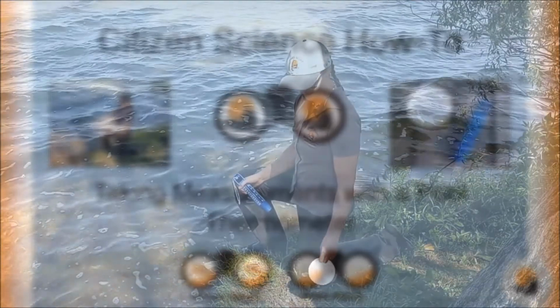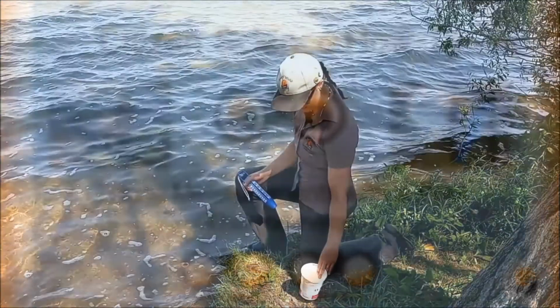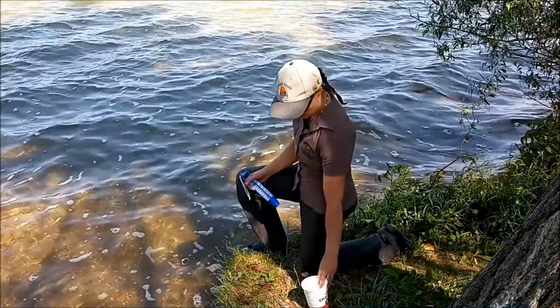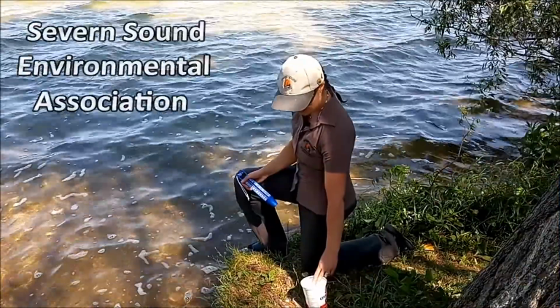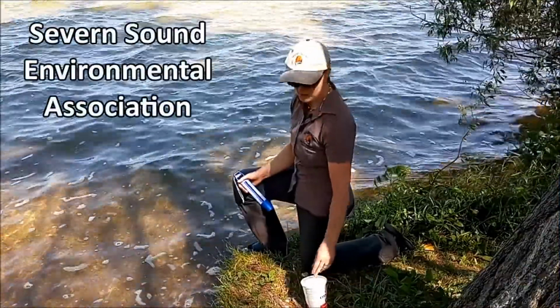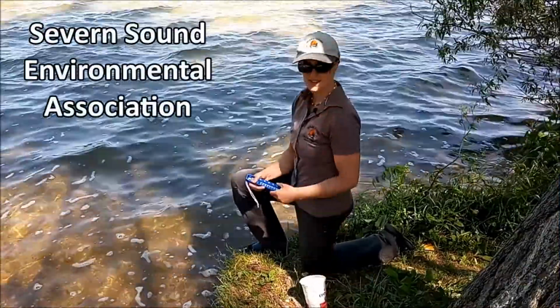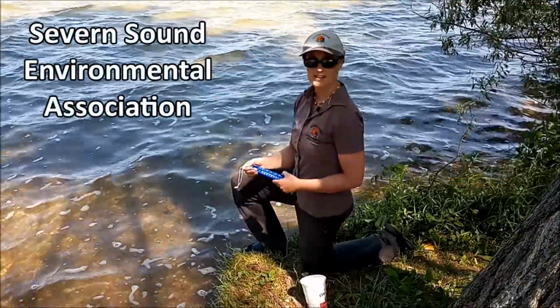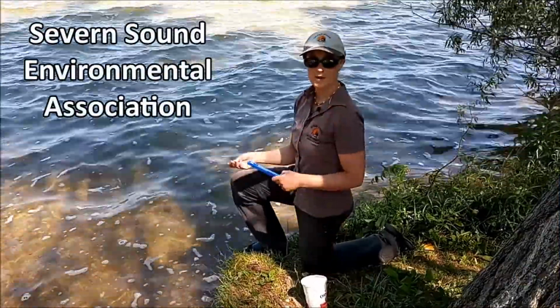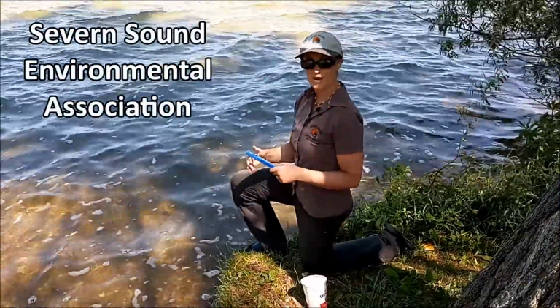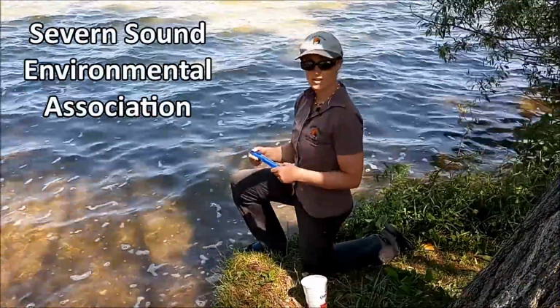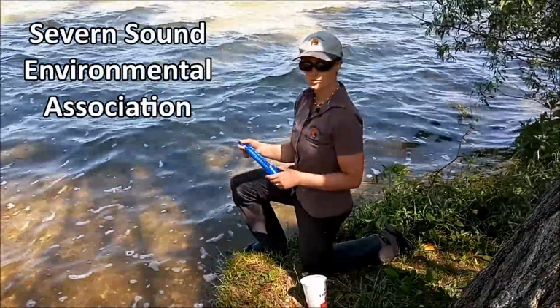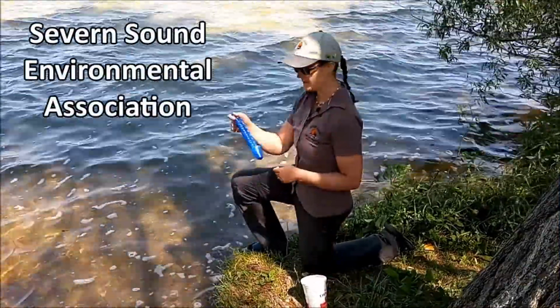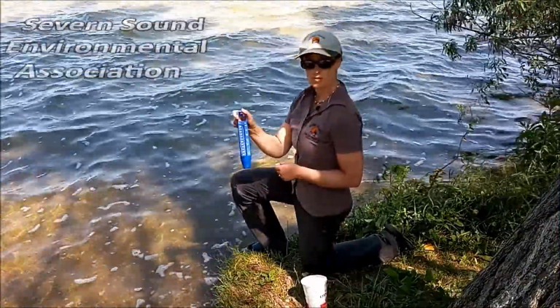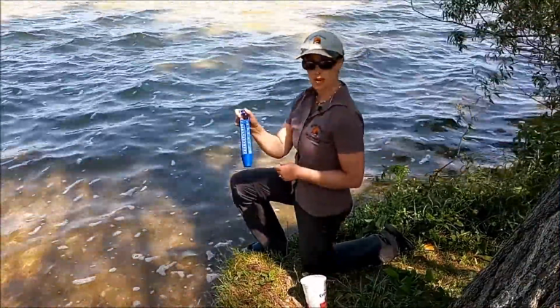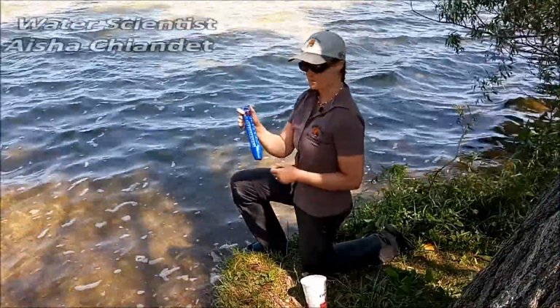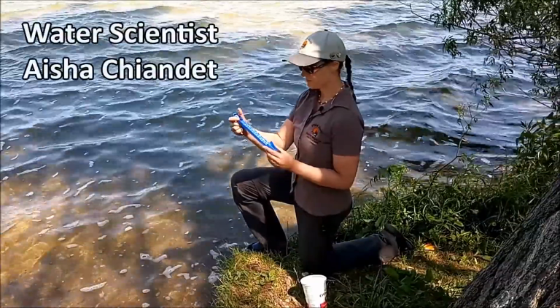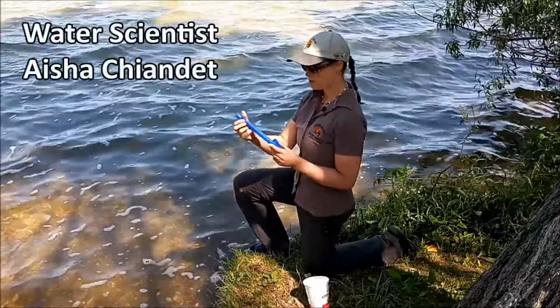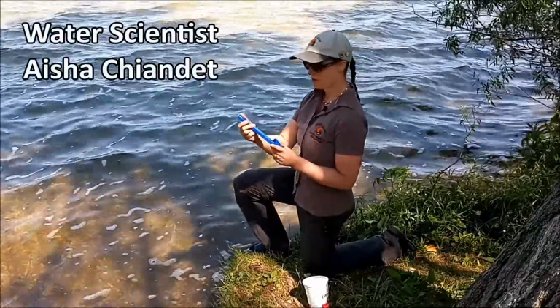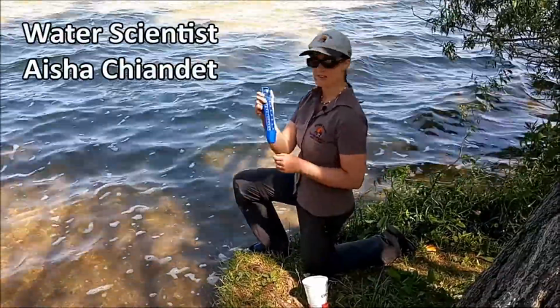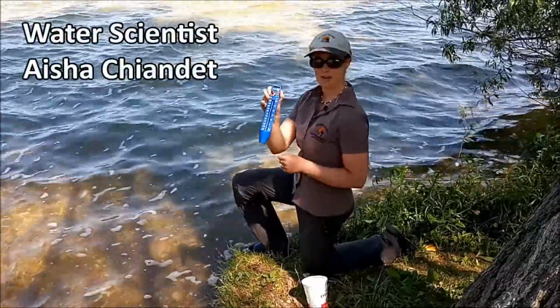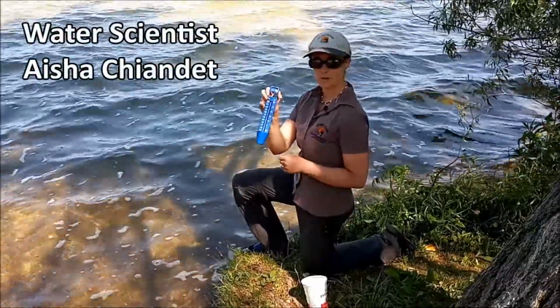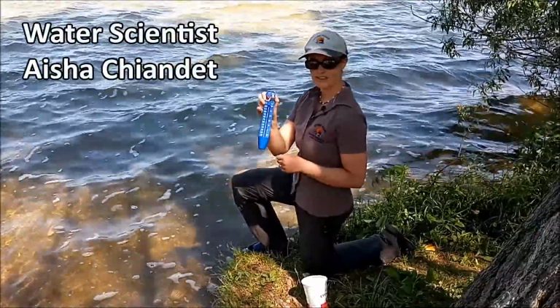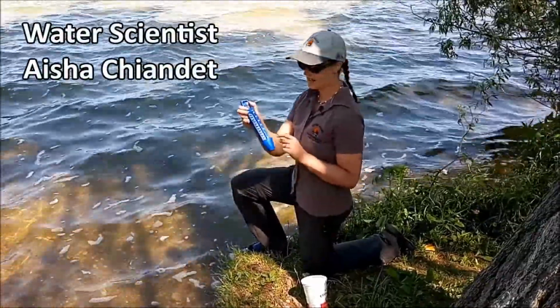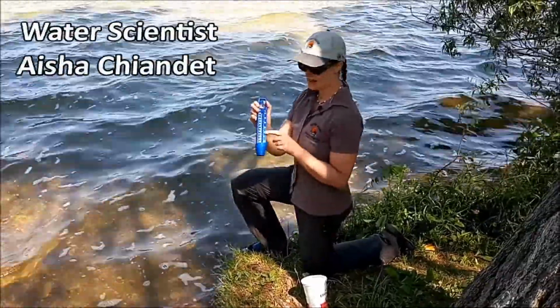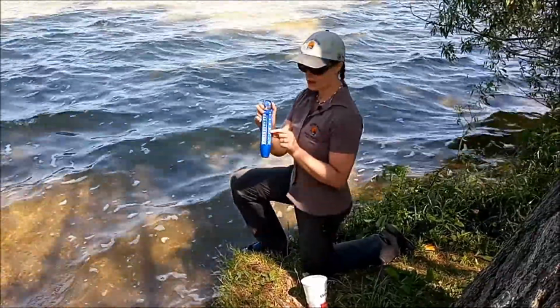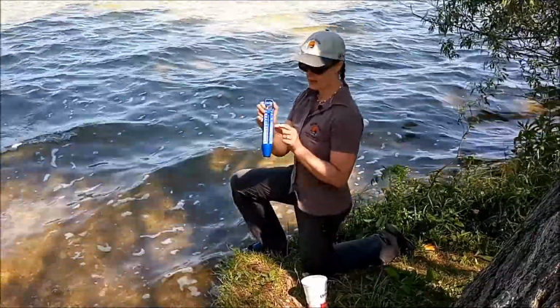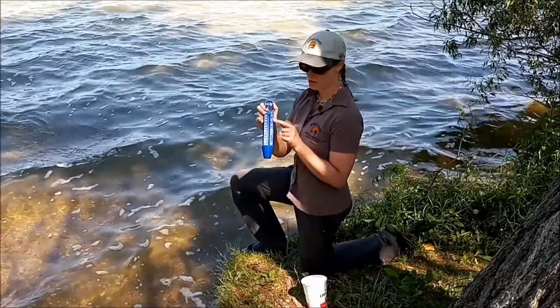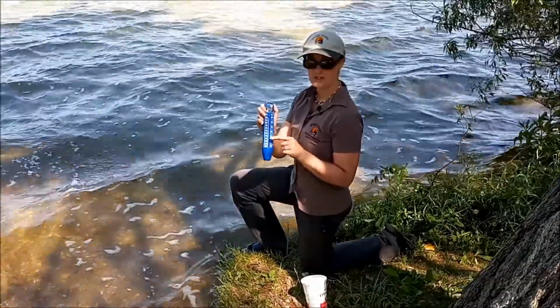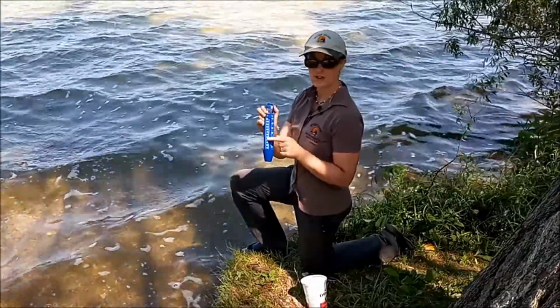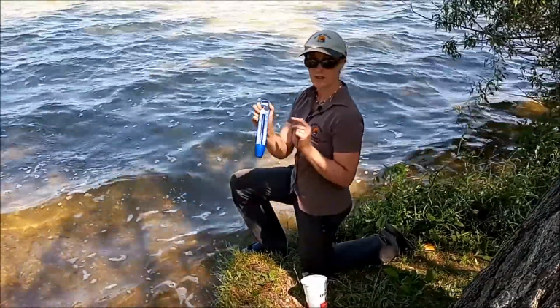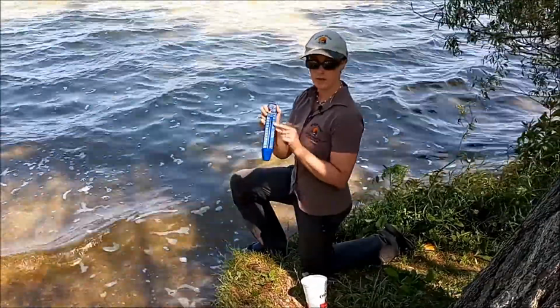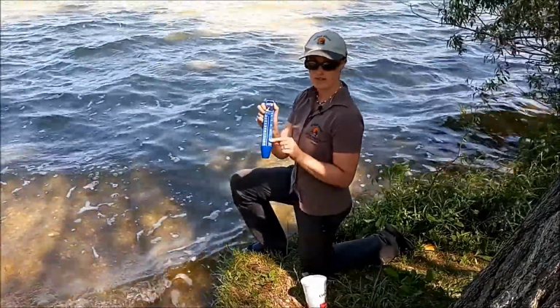I'm going to demonstrate how to take an air and water temperature reading with the pool thermometer. Some of you in your kit are going to have a thermometer like this. It's marked in degrees Celsius and Fahrenheit, but we want Celsius.